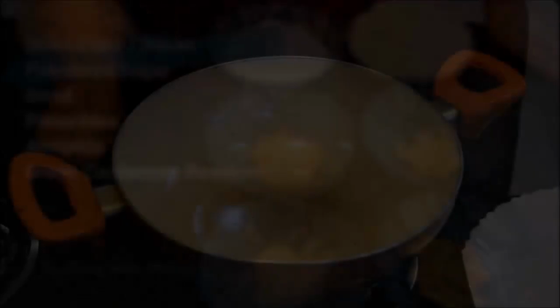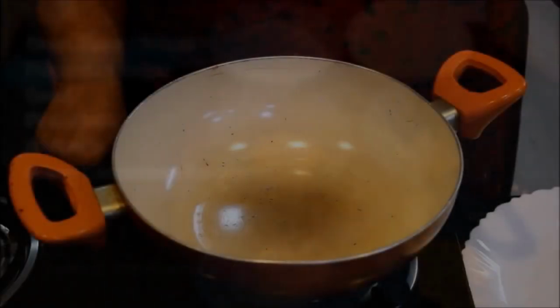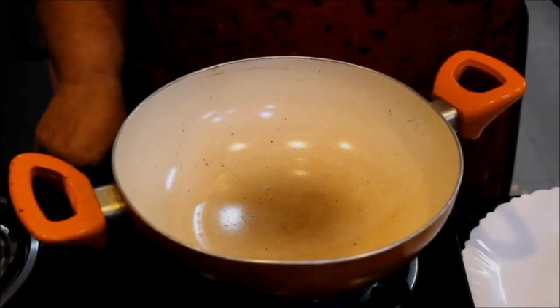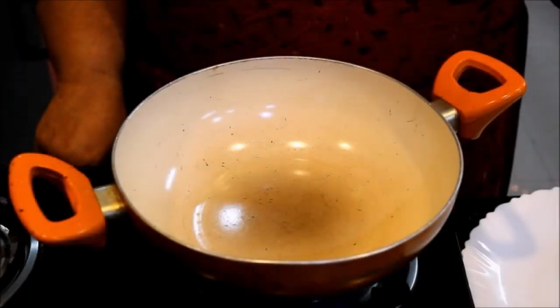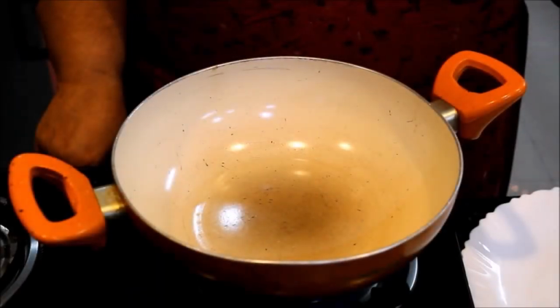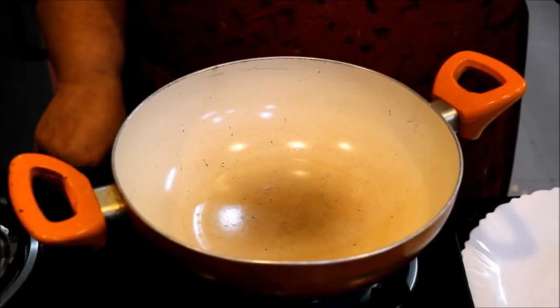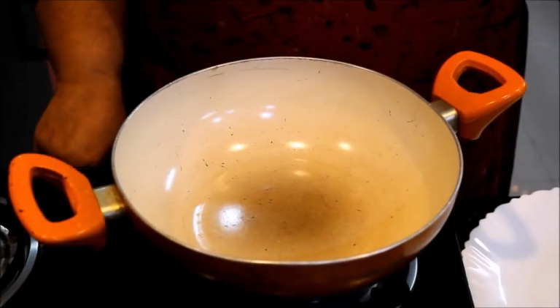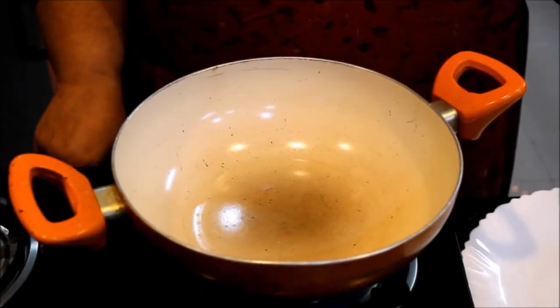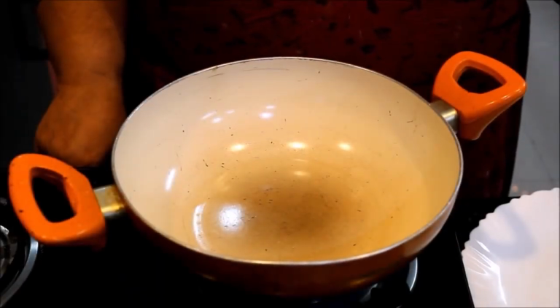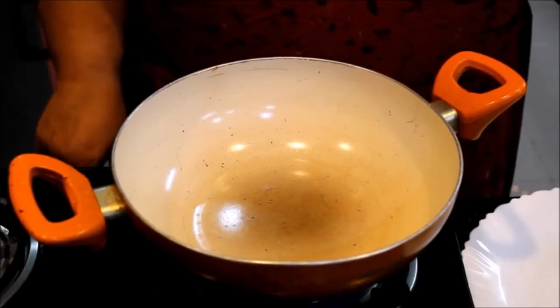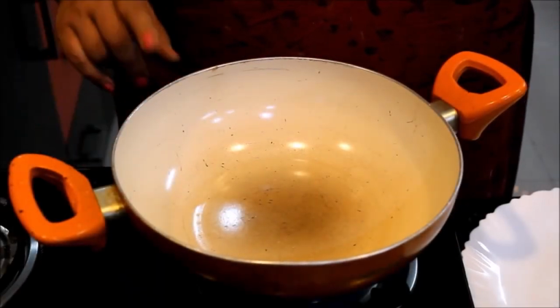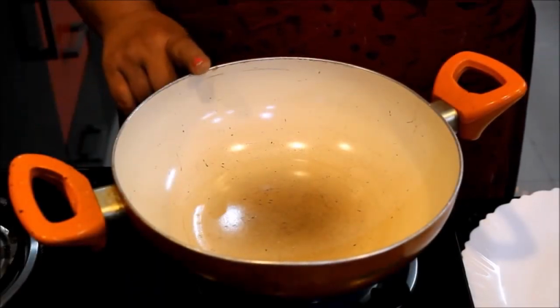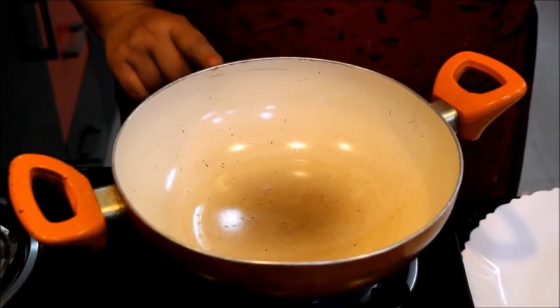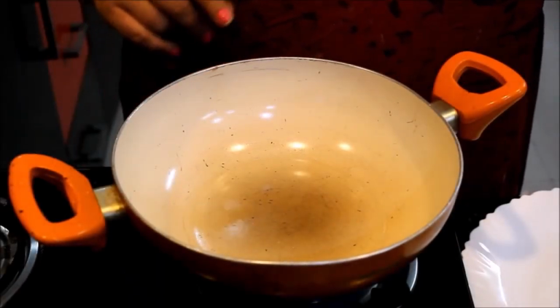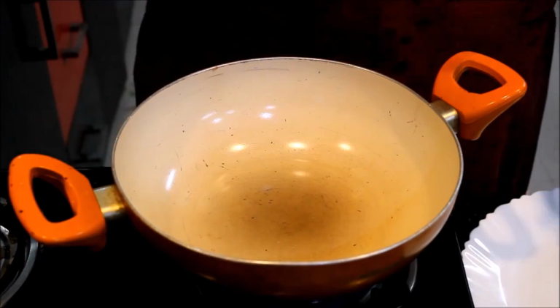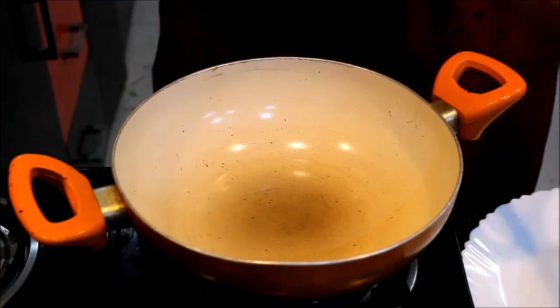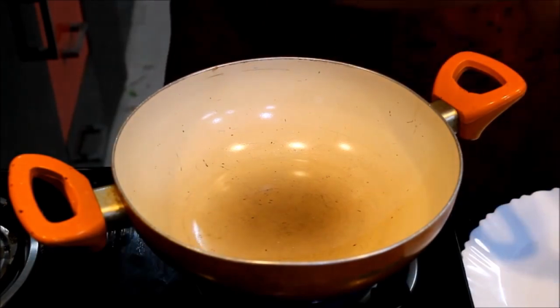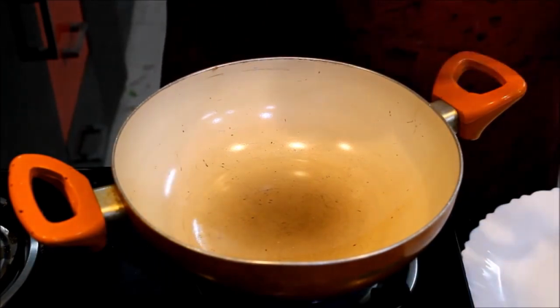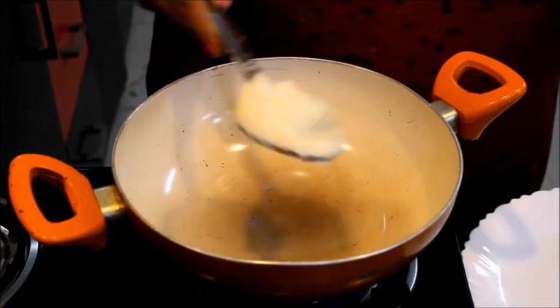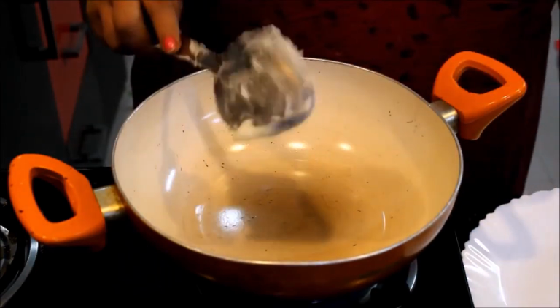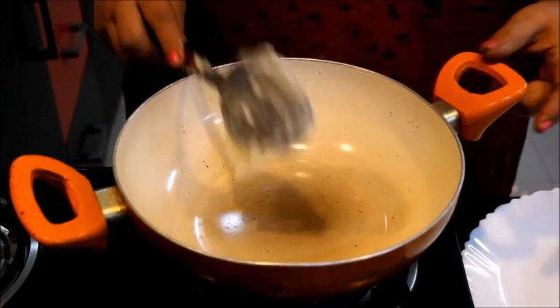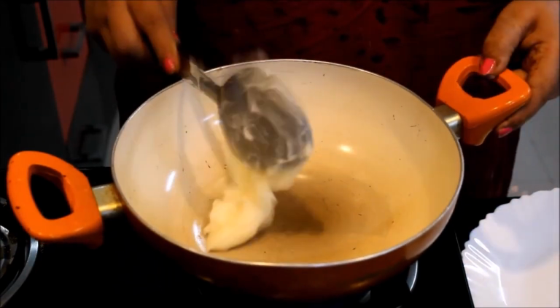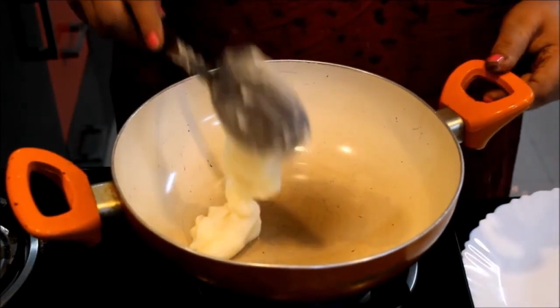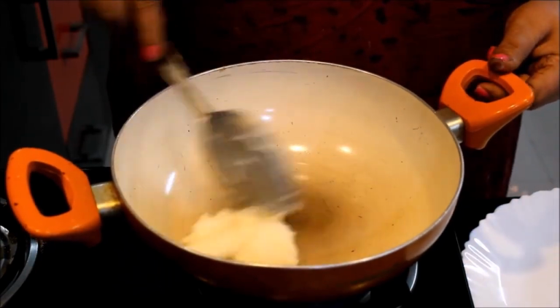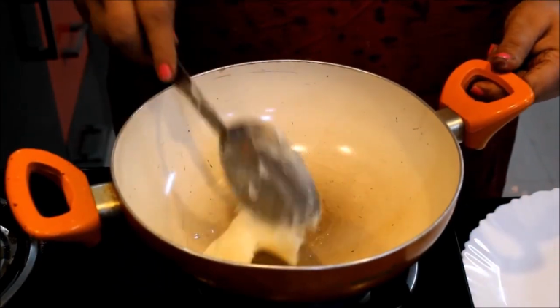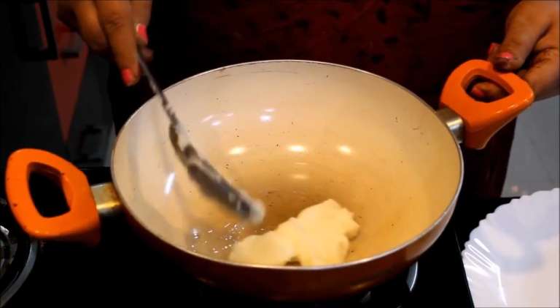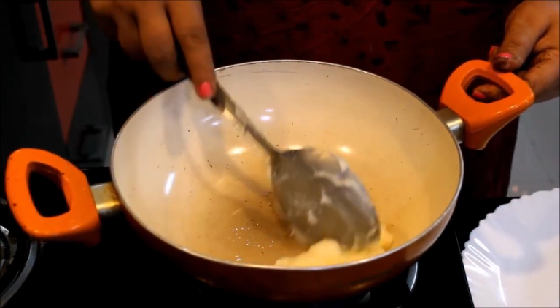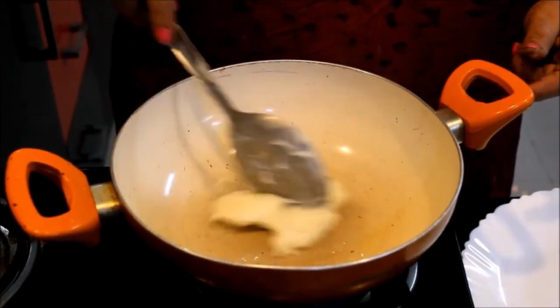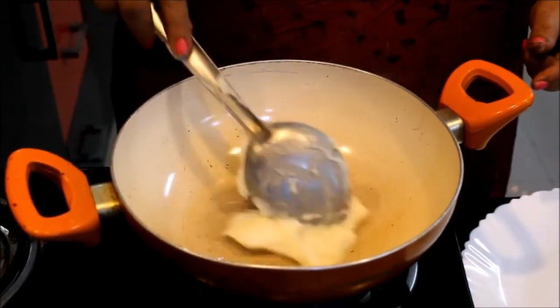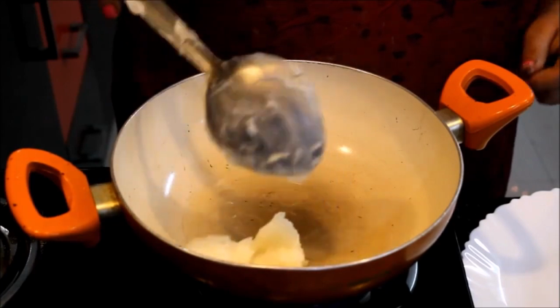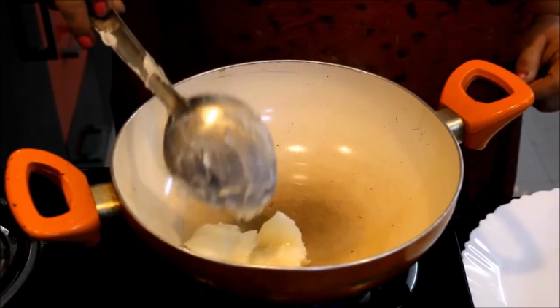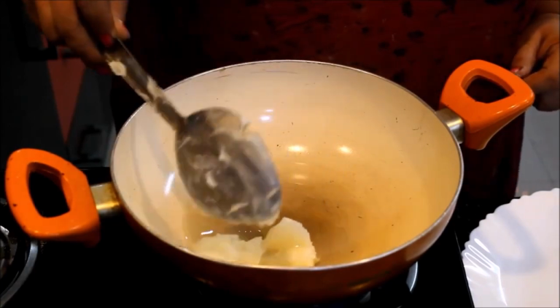Now we will start our Besan Ladoo. We have put the gas on and placed the pan on it. Now we will add Desi Ghee. We will add Desi Ghee and melt it.